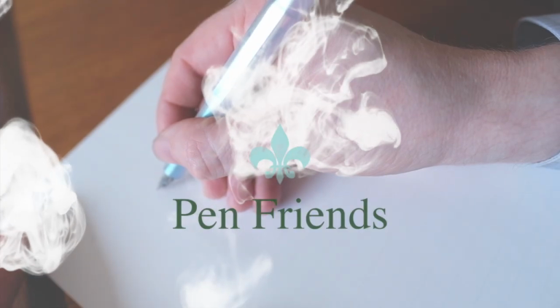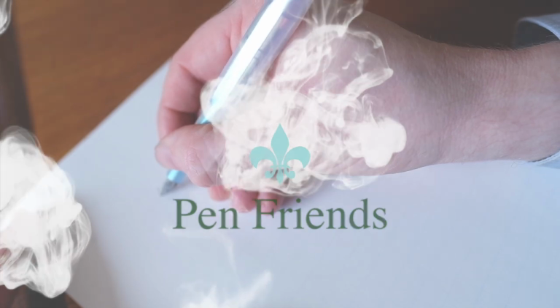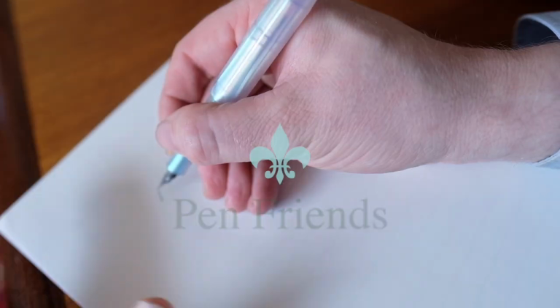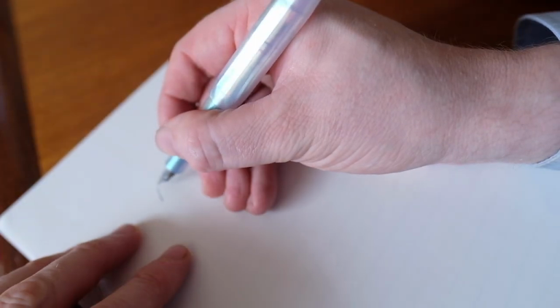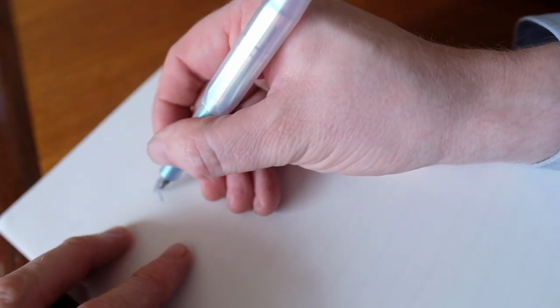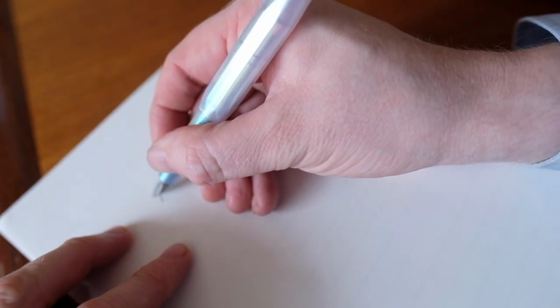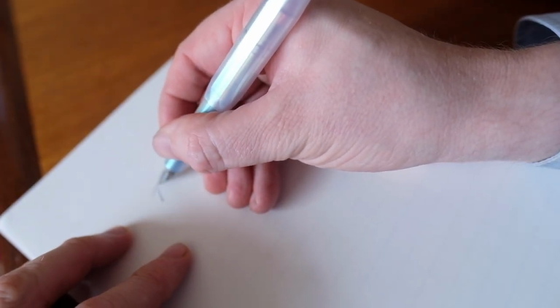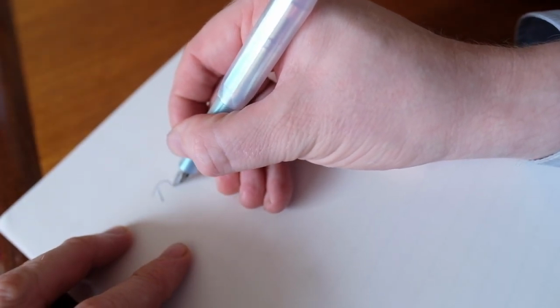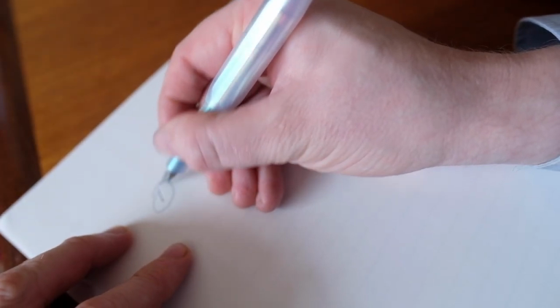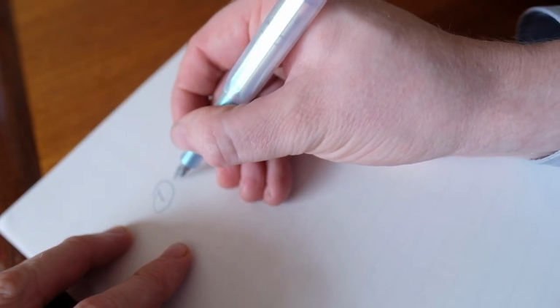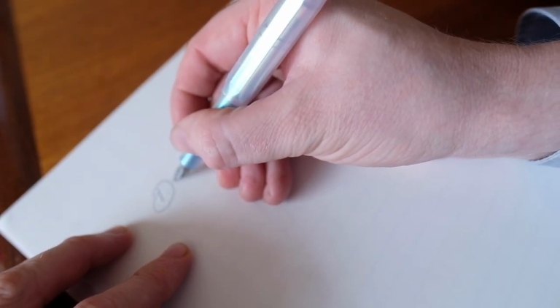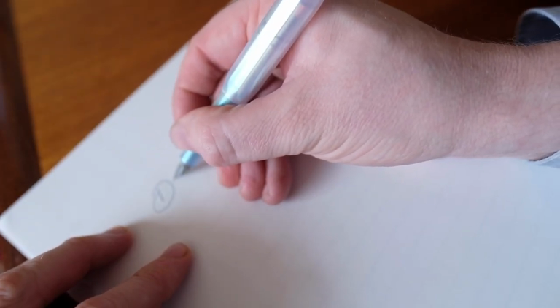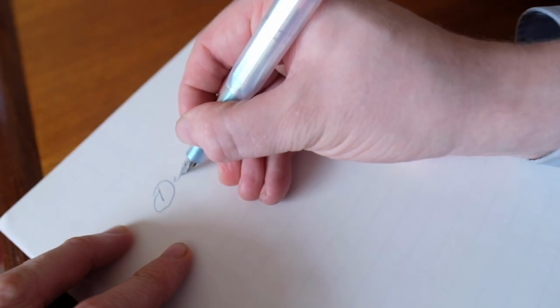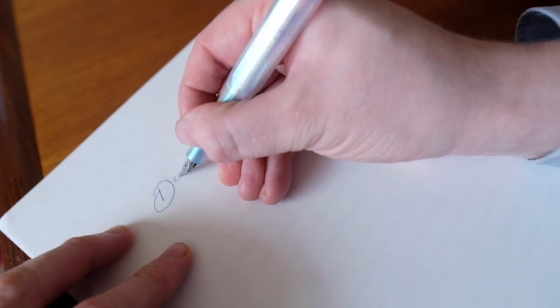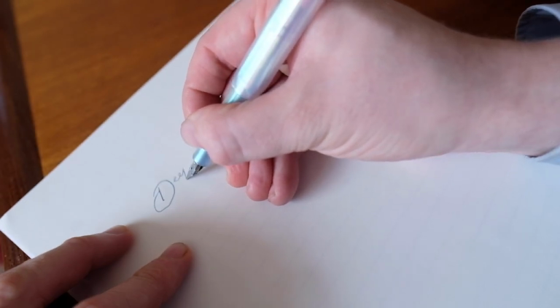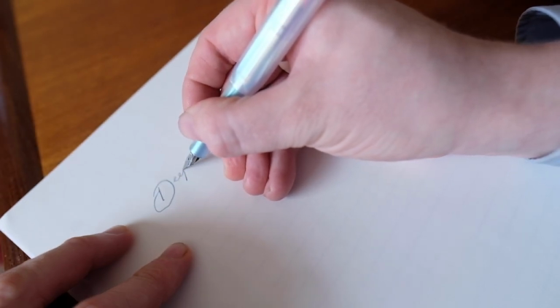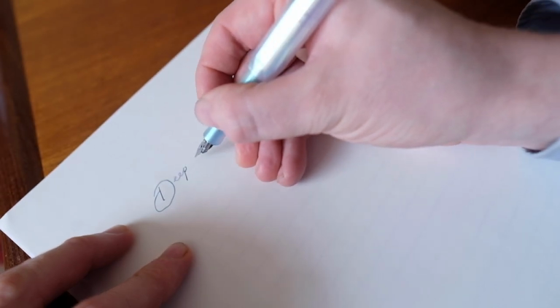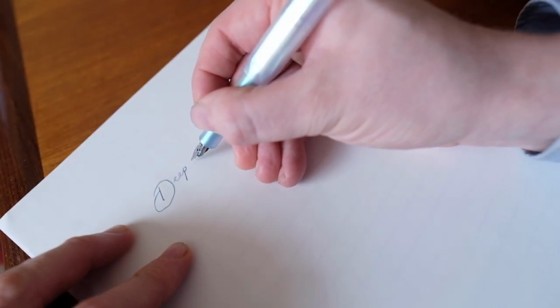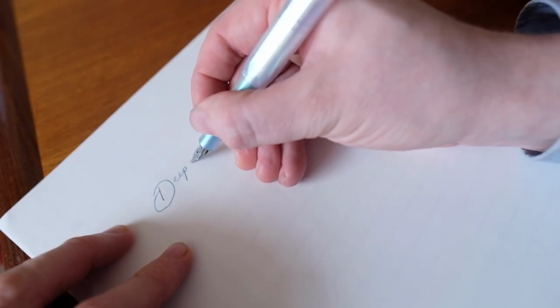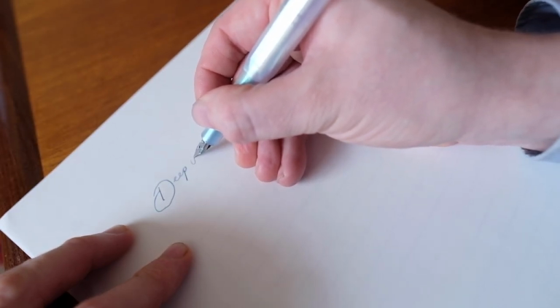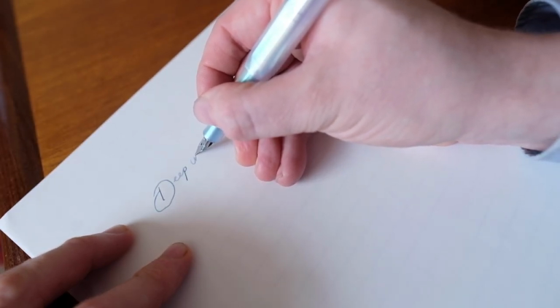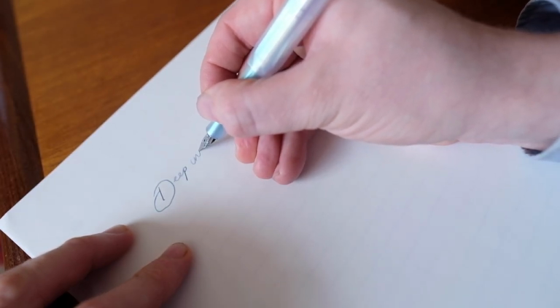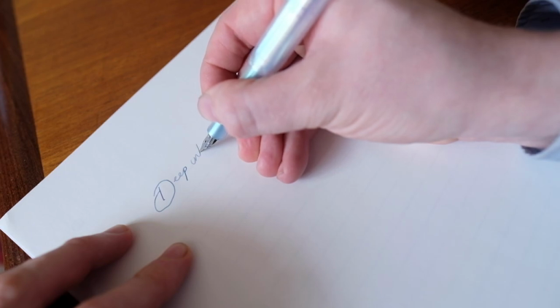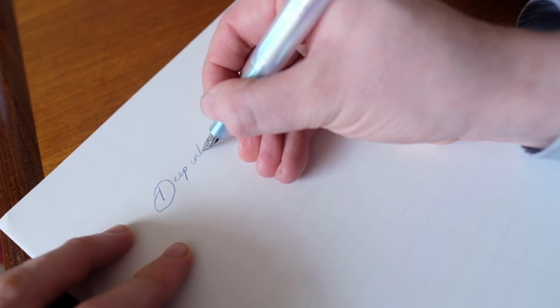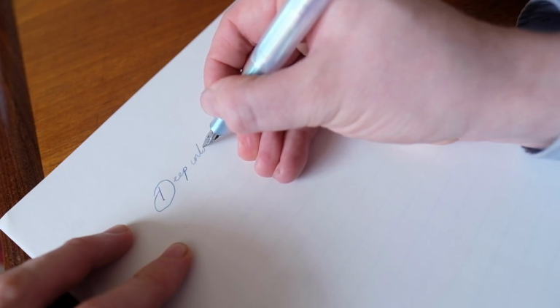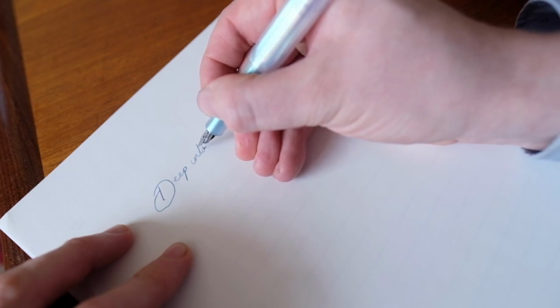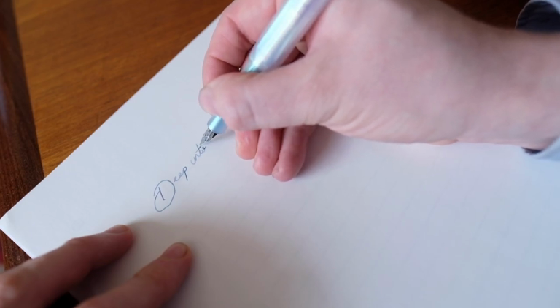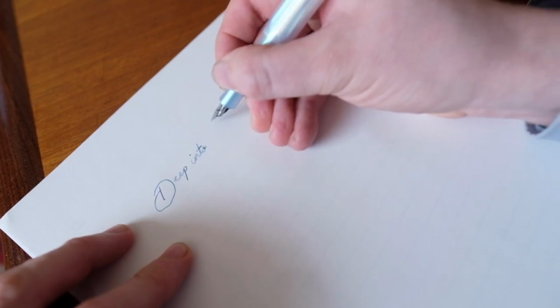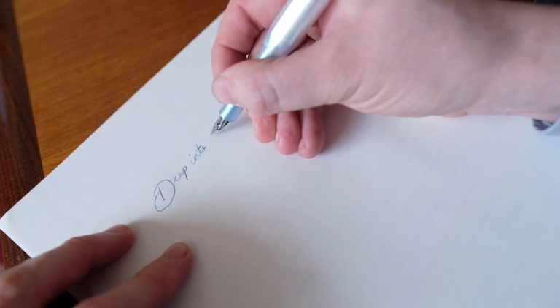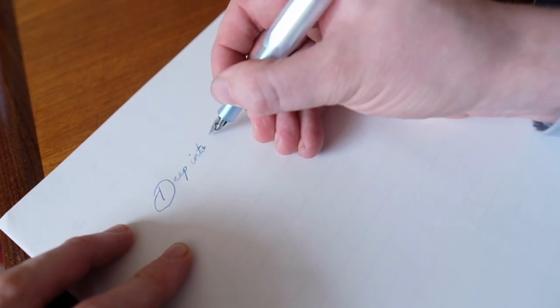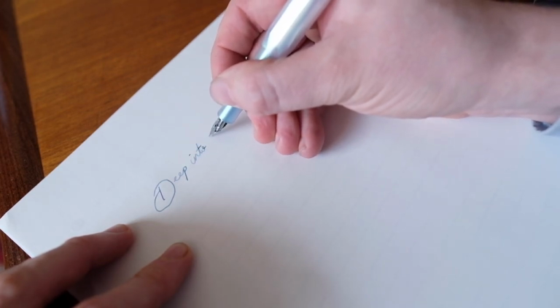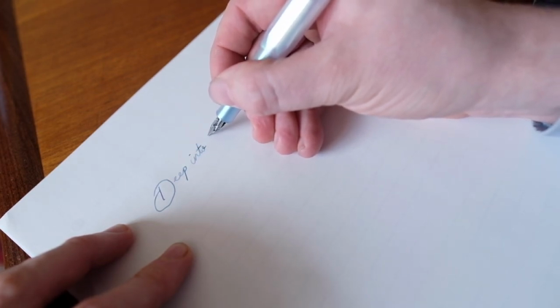I'm going to open up today's pen perspective with a question: does the fear of missing out really affect you — be it a pen, ink, or paper? What is it about that product that really attracted you? If you could let me know in the comment section below I'd be very grateful.